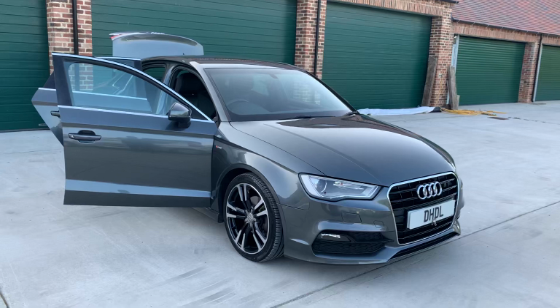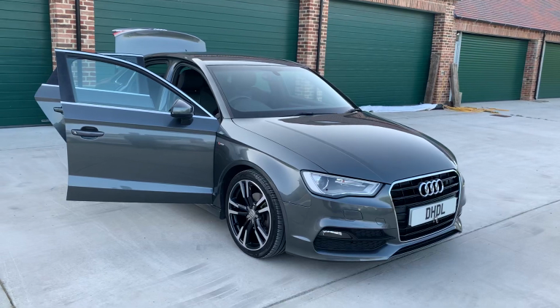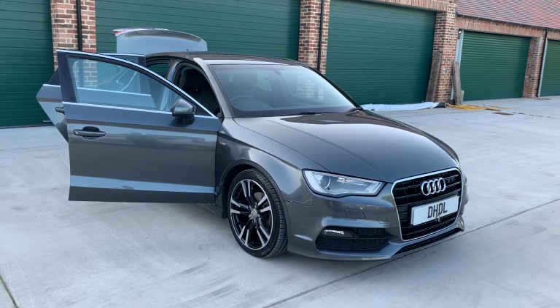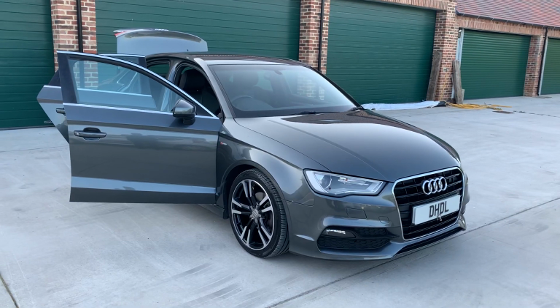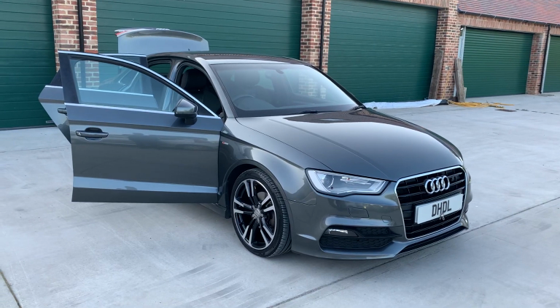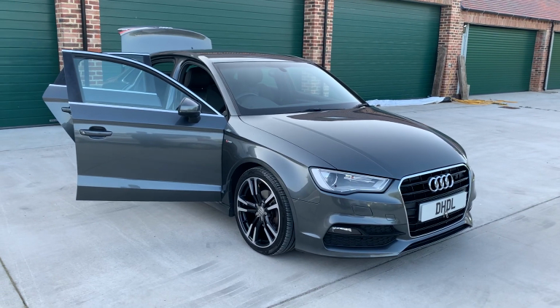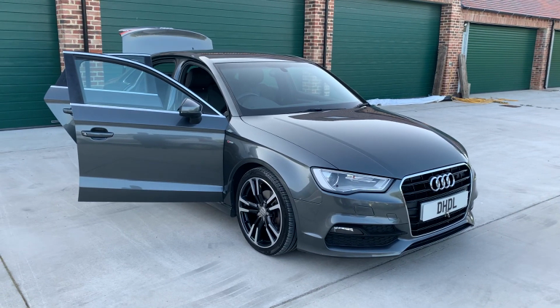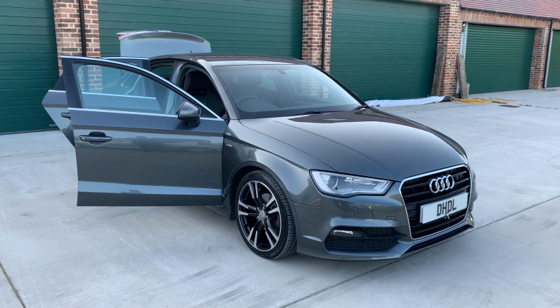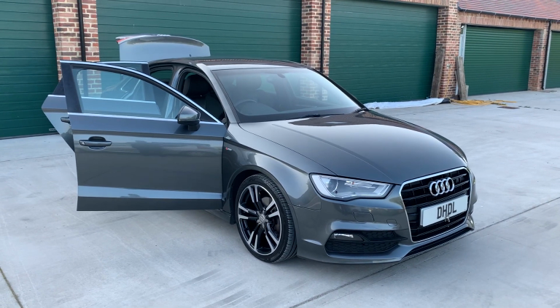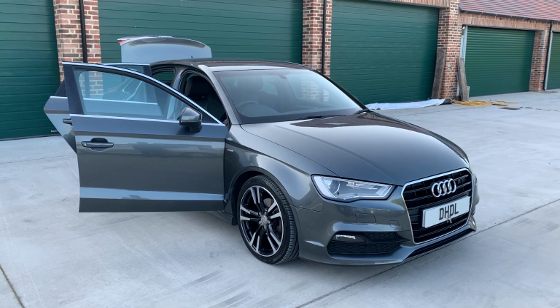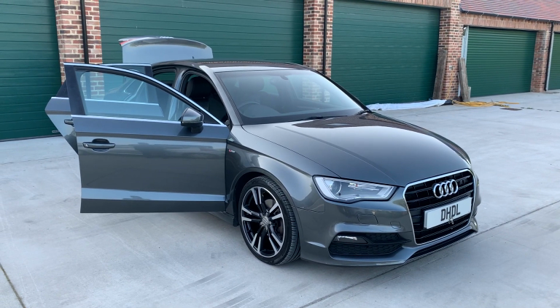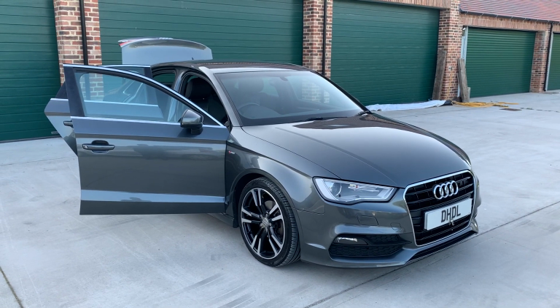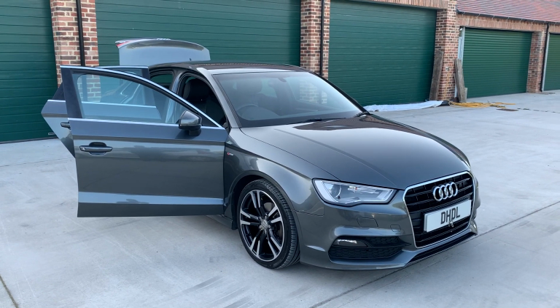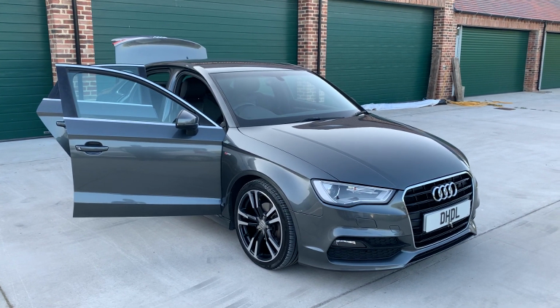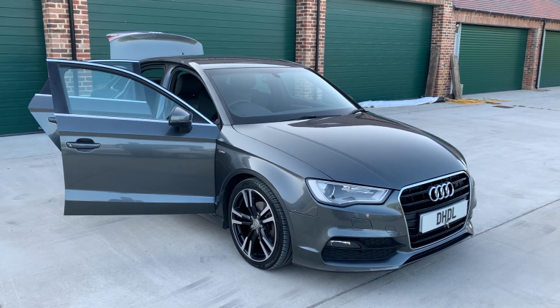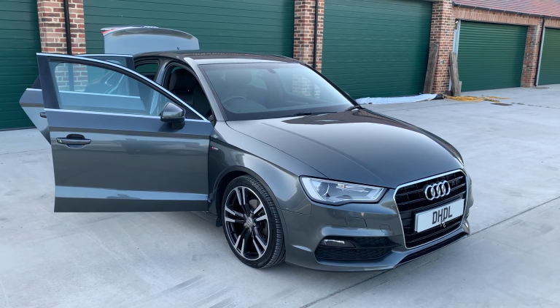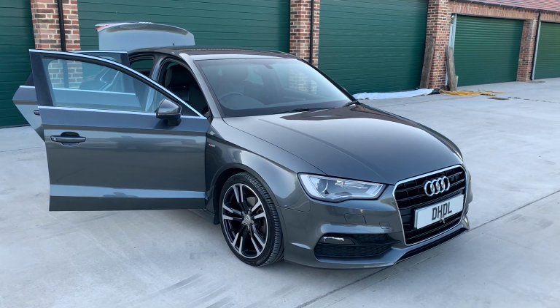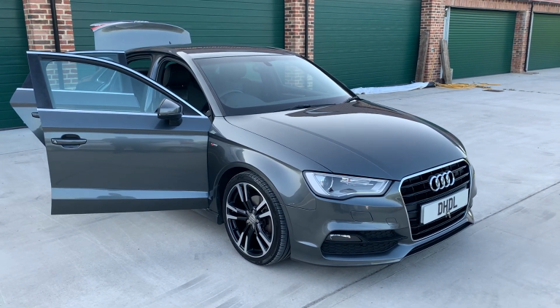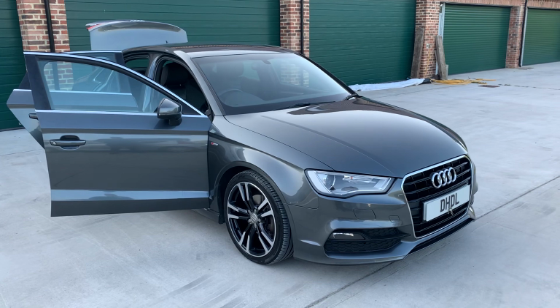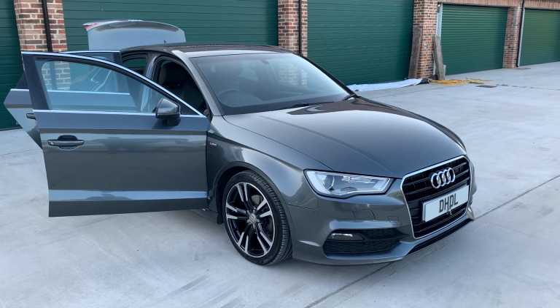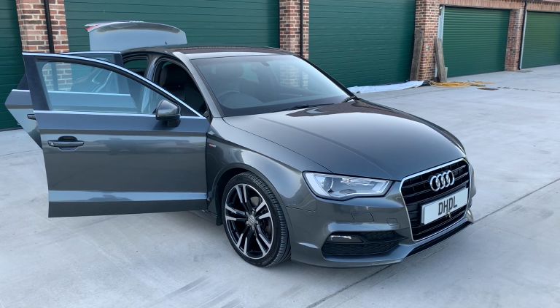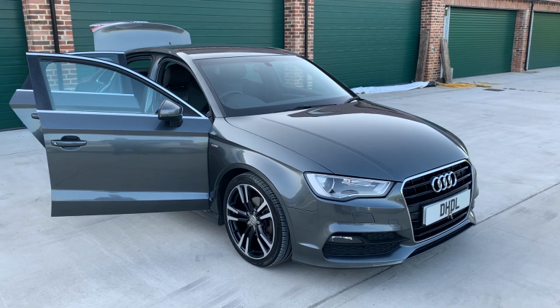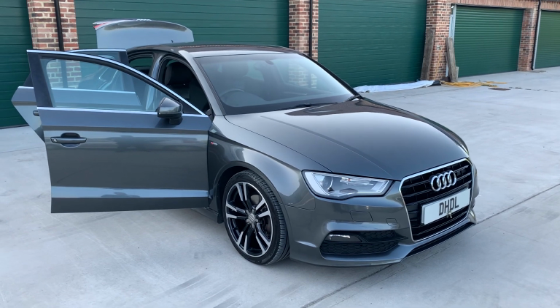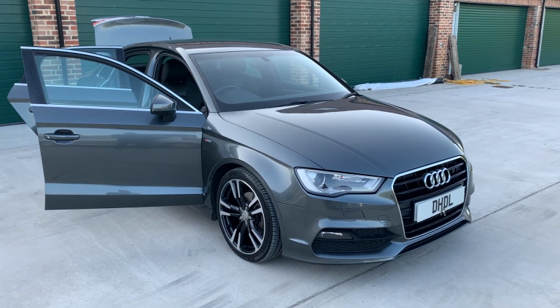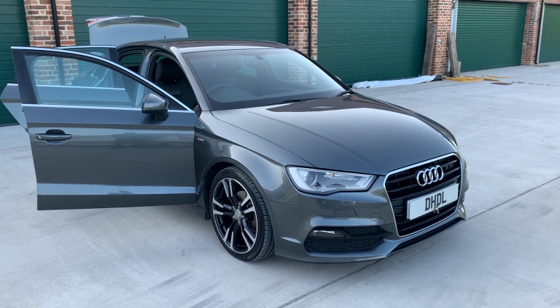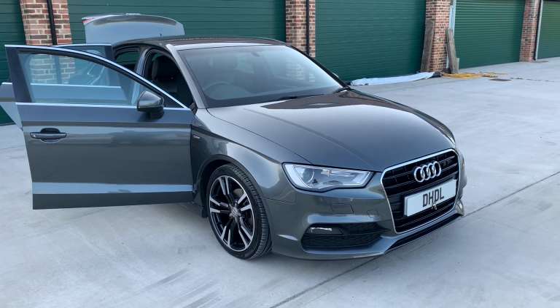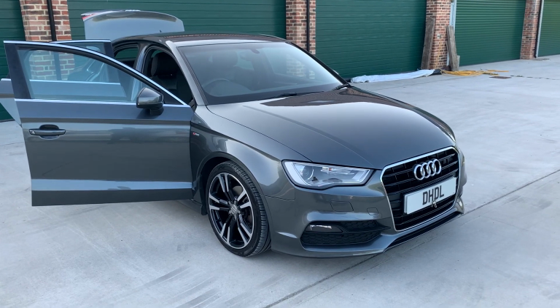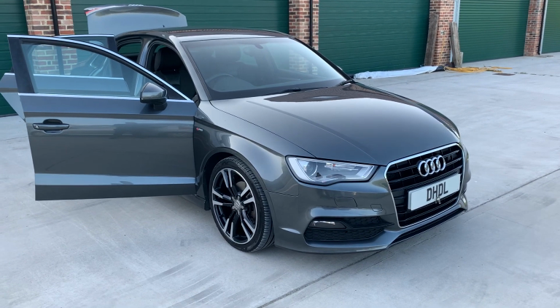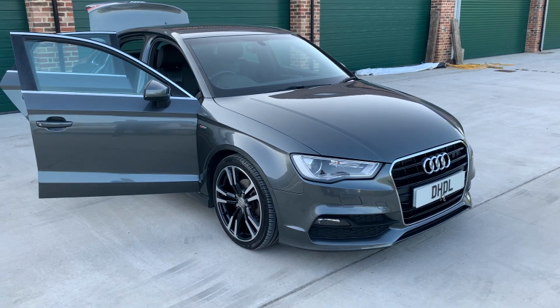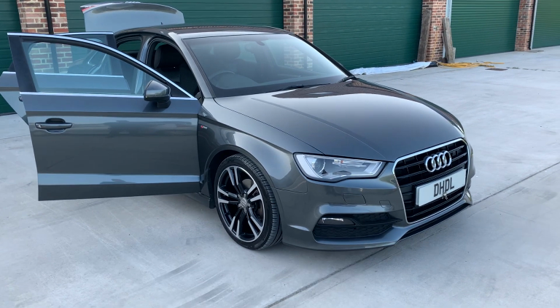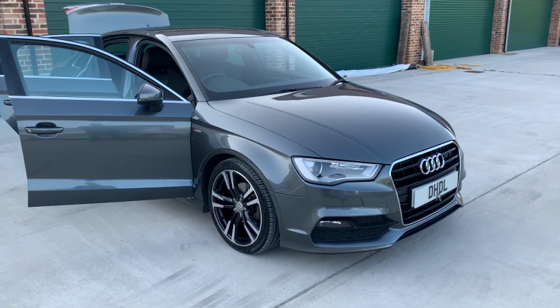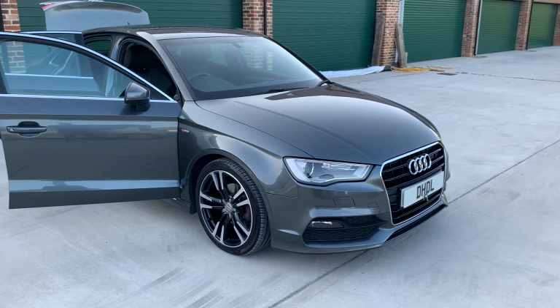Welcome to DHDL Automotive. We have just brought into stock this beautiful Audi A3 2013 model in Daytona Gray — a lovely upgraded pearlescent color.